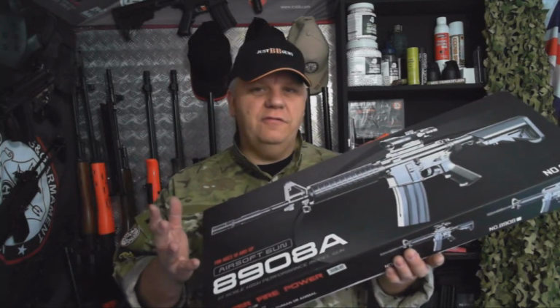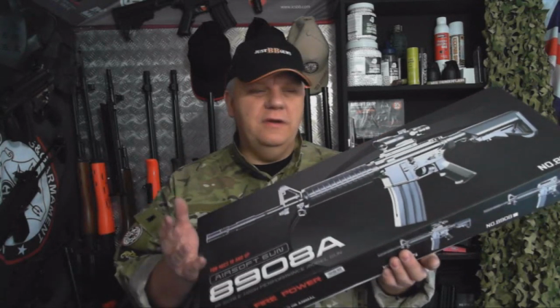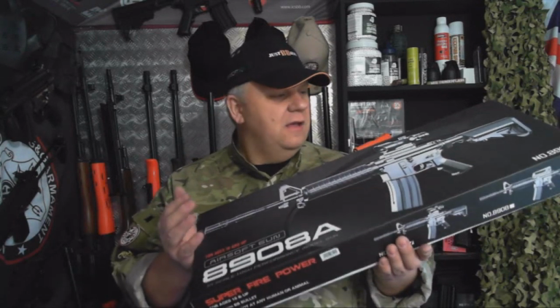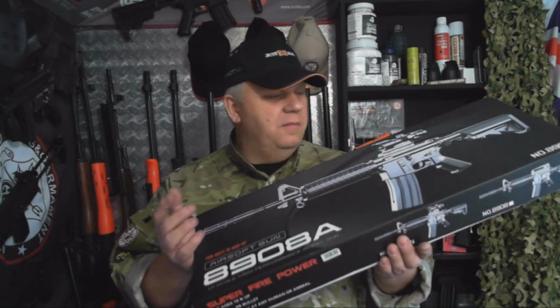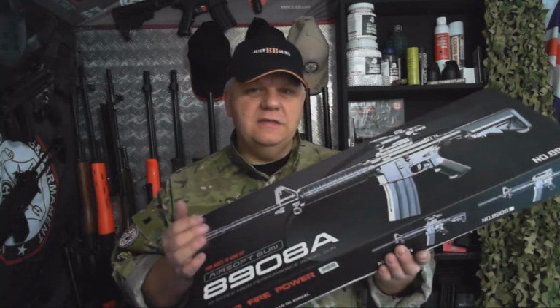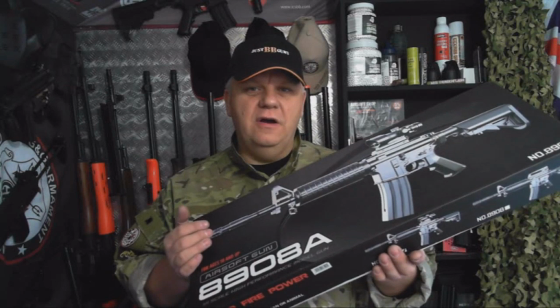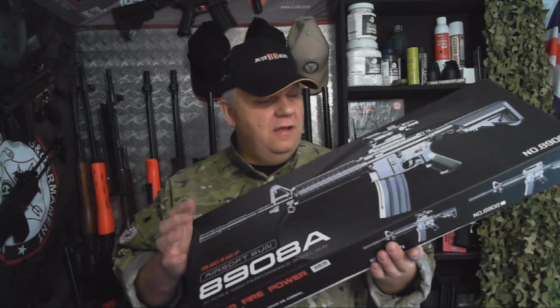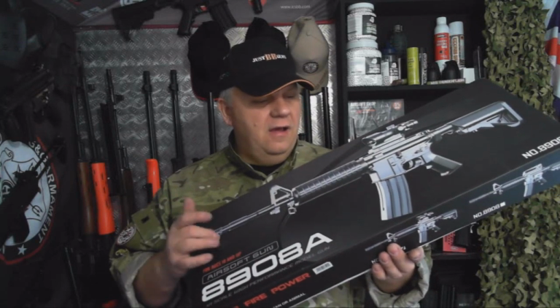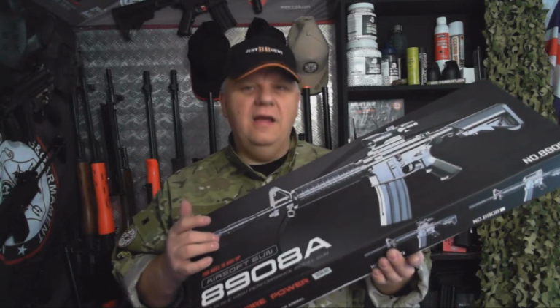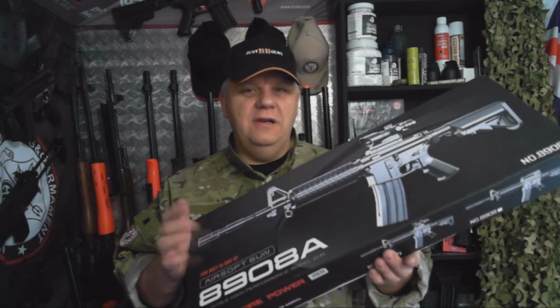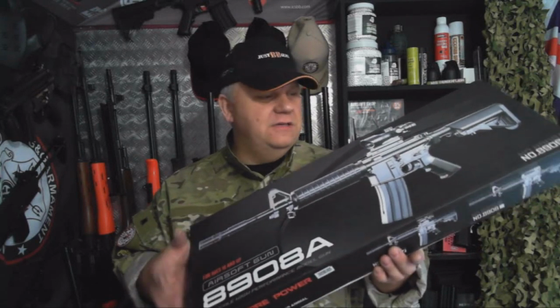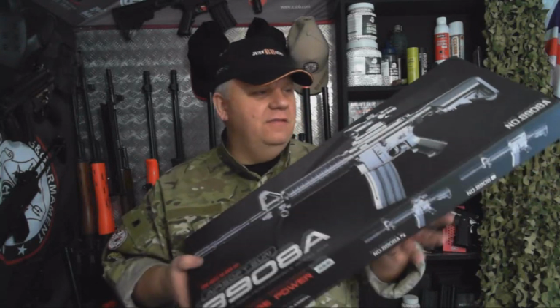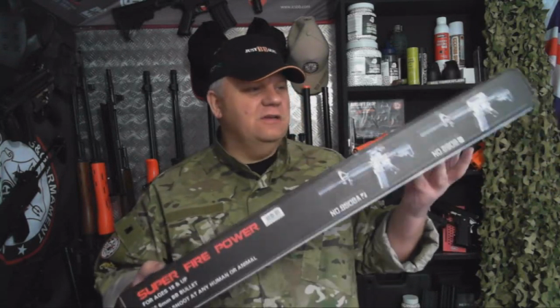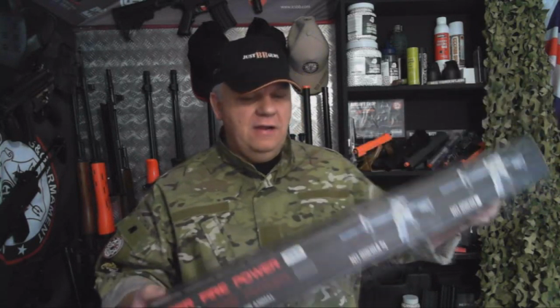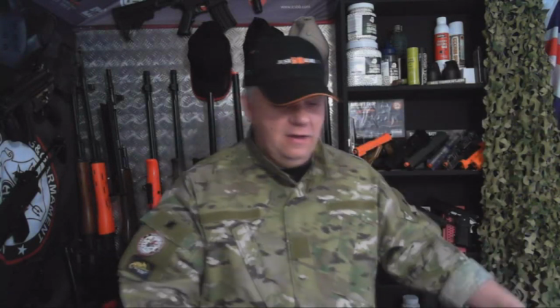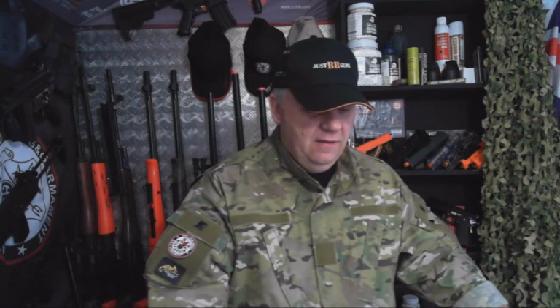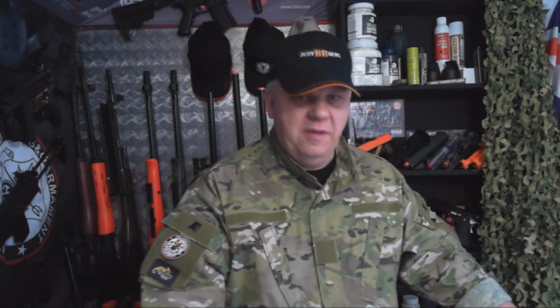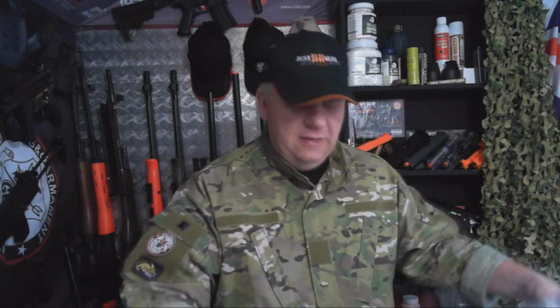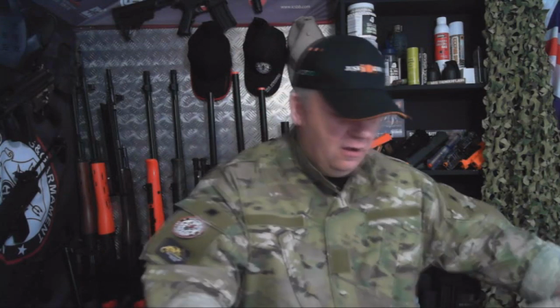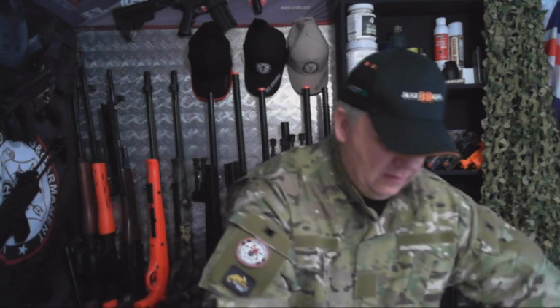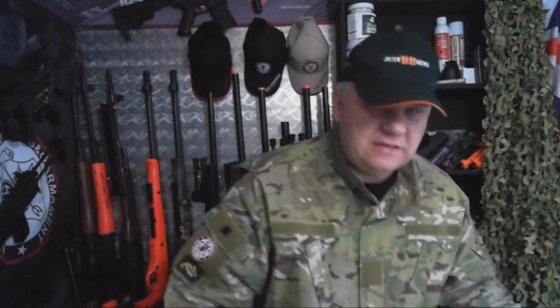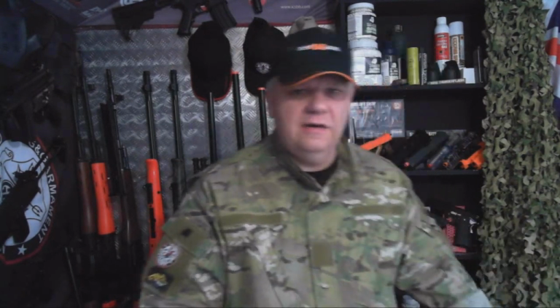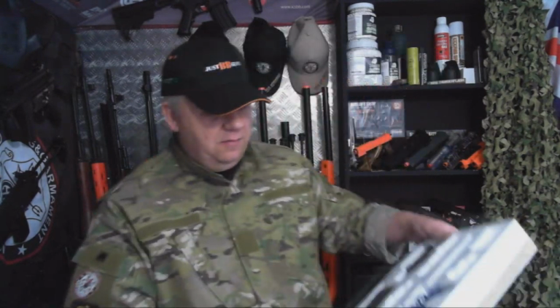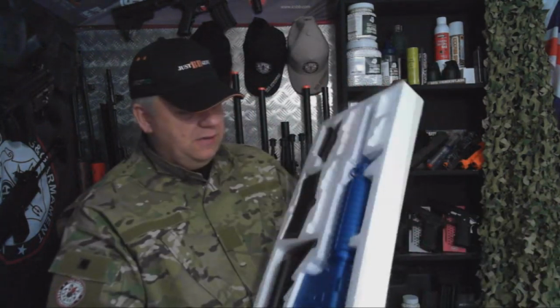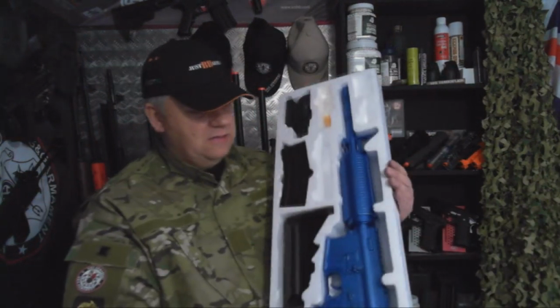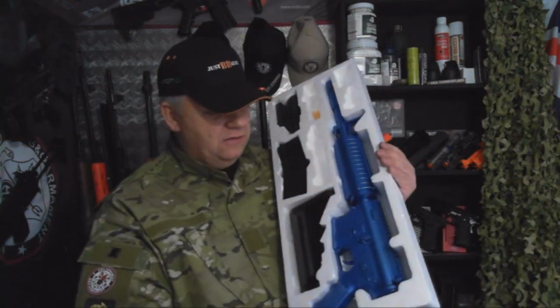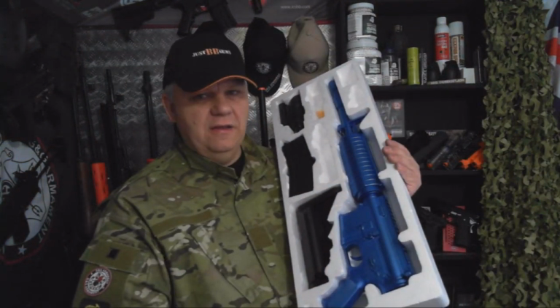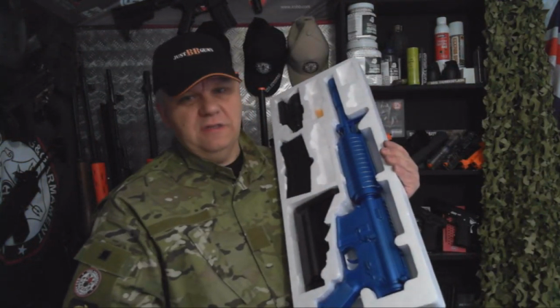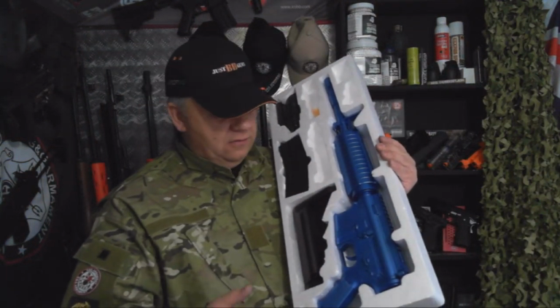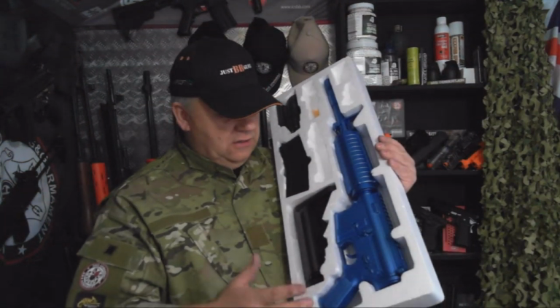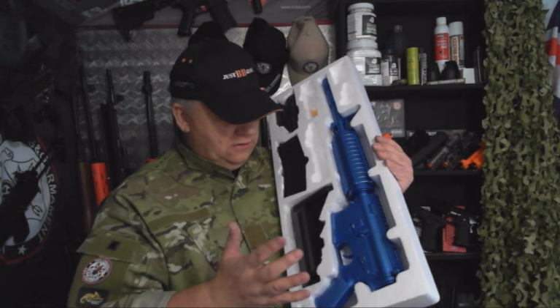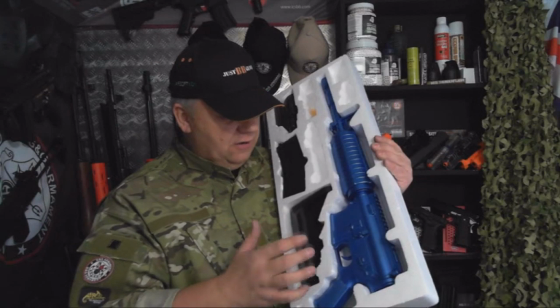My three boys — my youngest is nine — he absolutely loves this gun. This is a great little gun. A bit of fun in the garden, set some targets up, it's great. Obviously depending on the size of your garden.